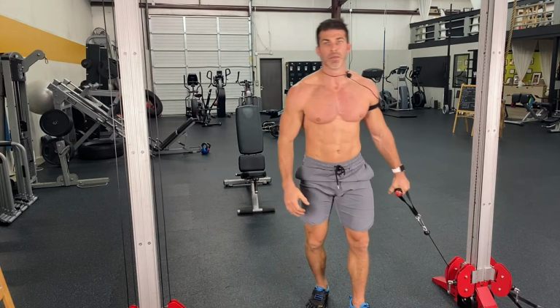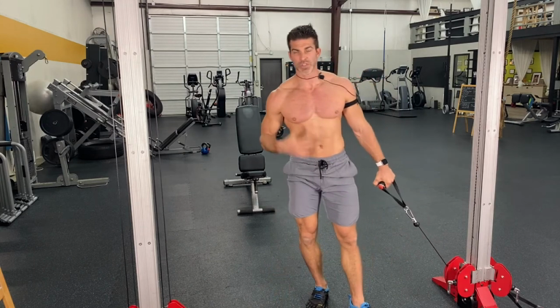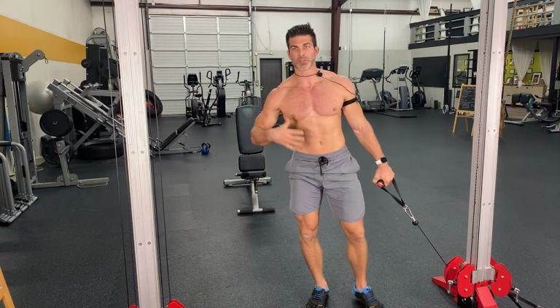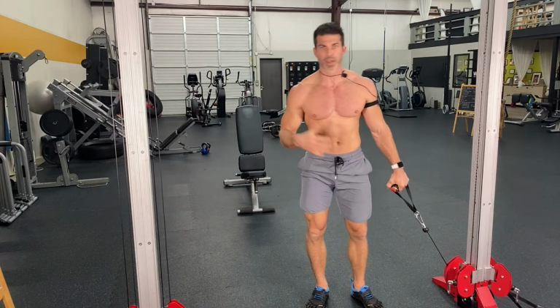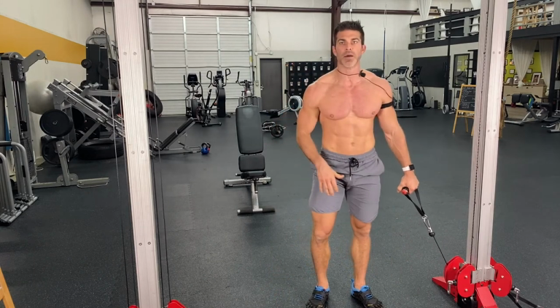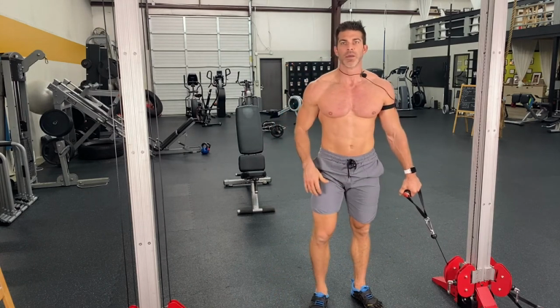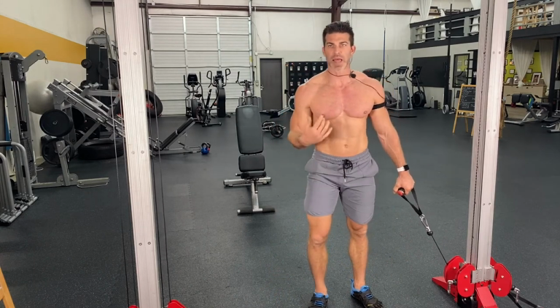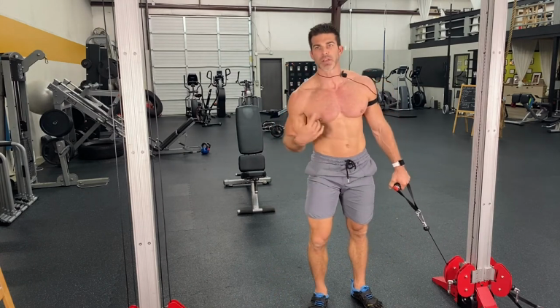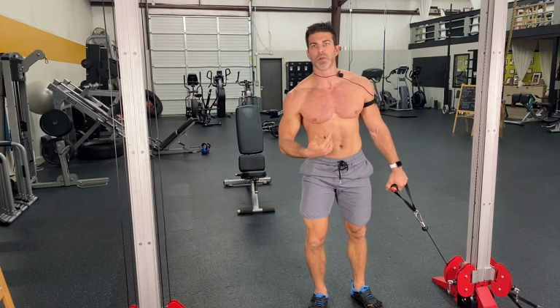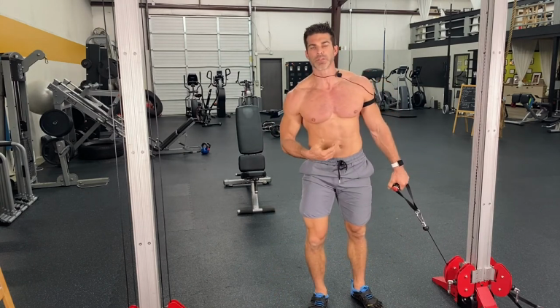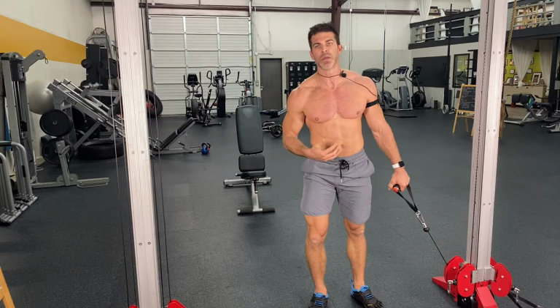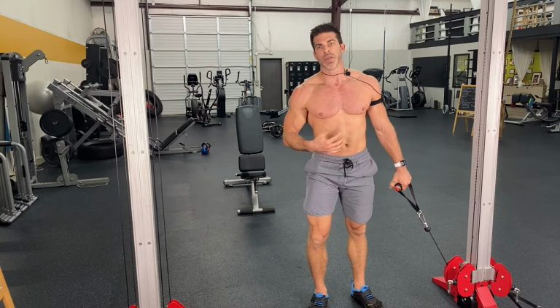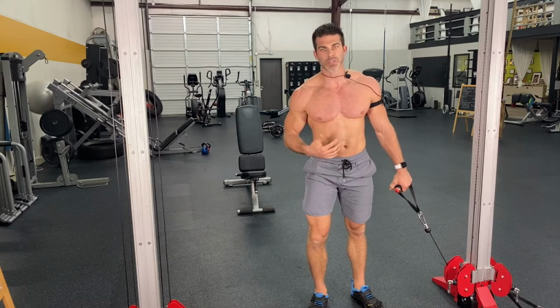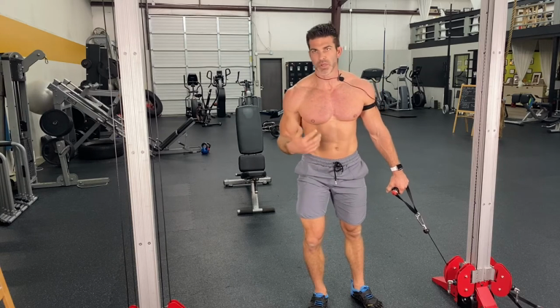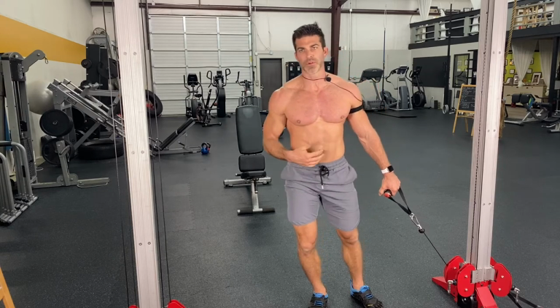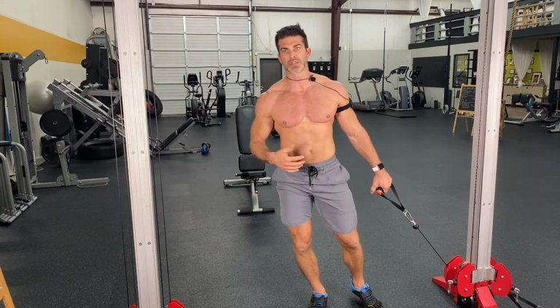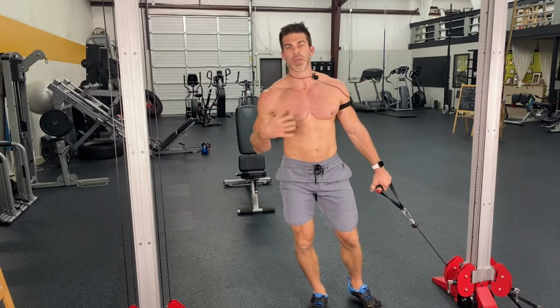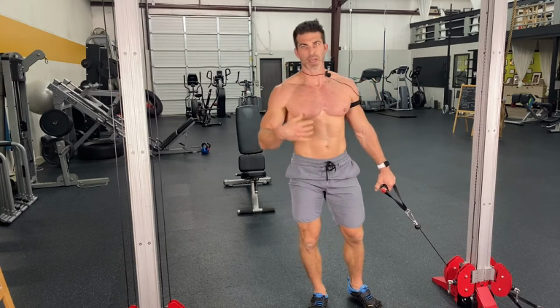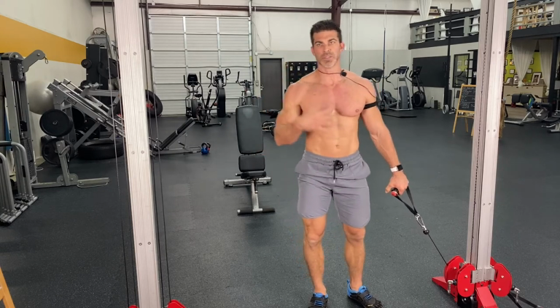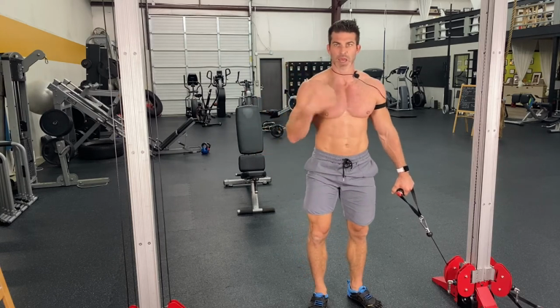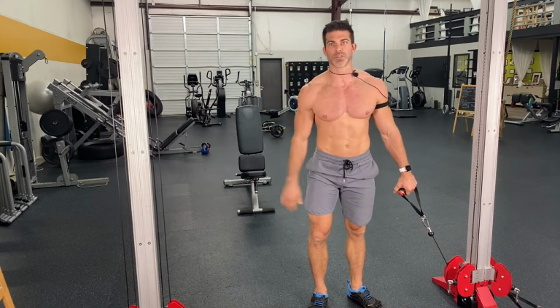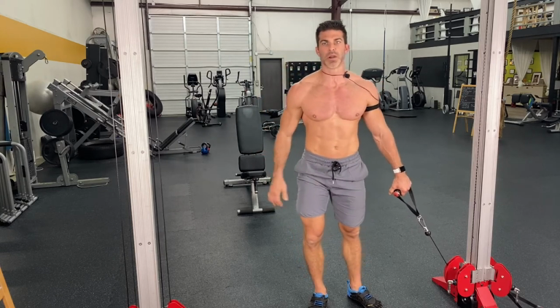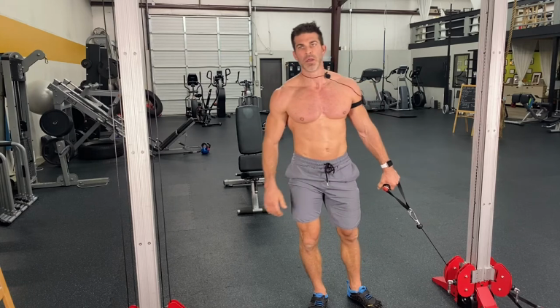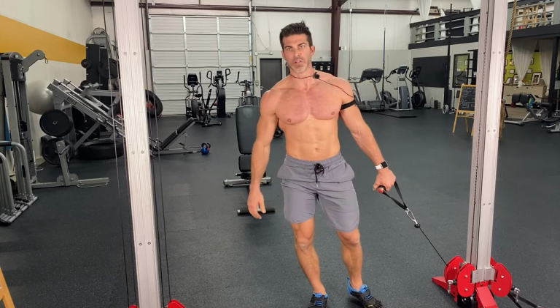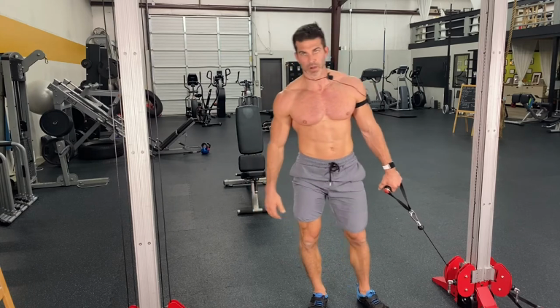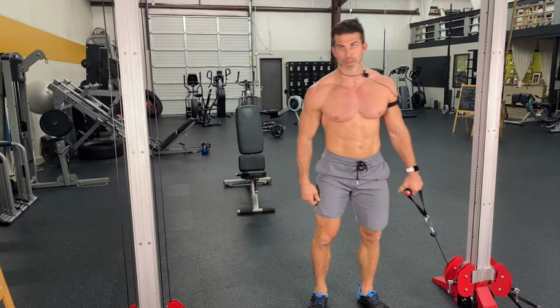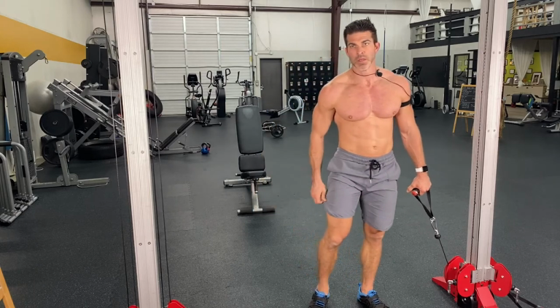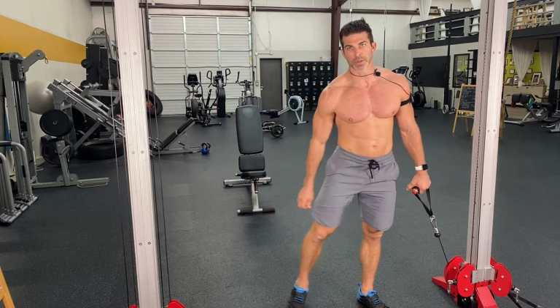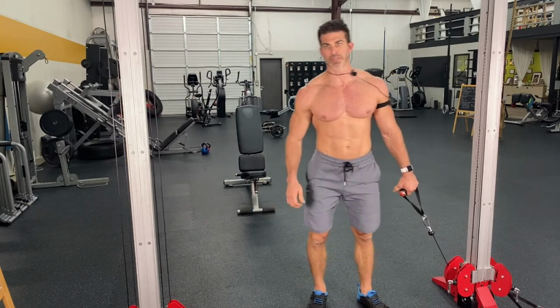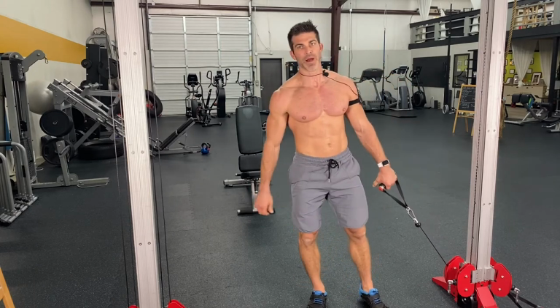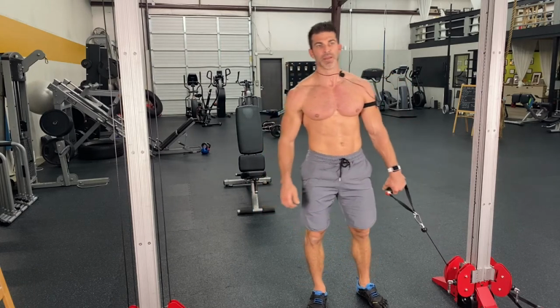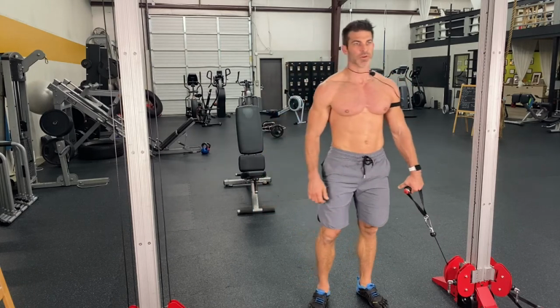As you can see, we're just burning it out. This last circuit is two to four sets — it's up to you and how toasted you are. Obviously you don't want to get hurt, but you want to blow your chest all the way out.